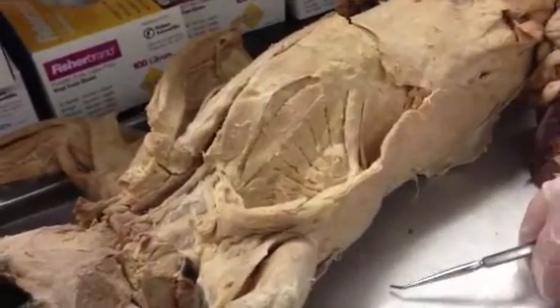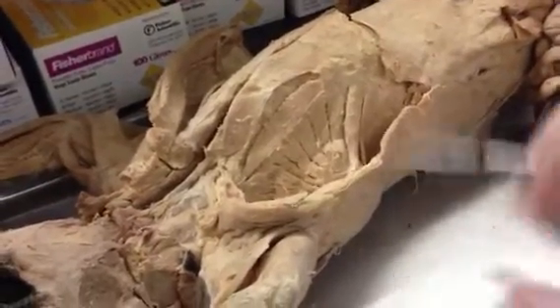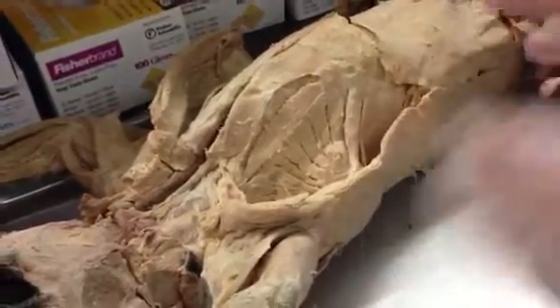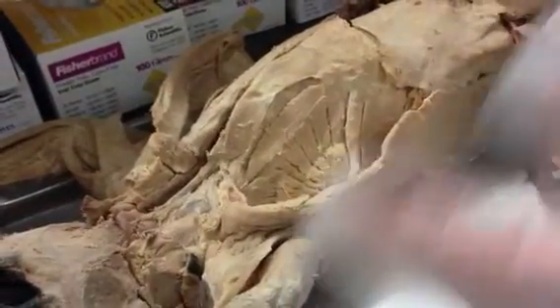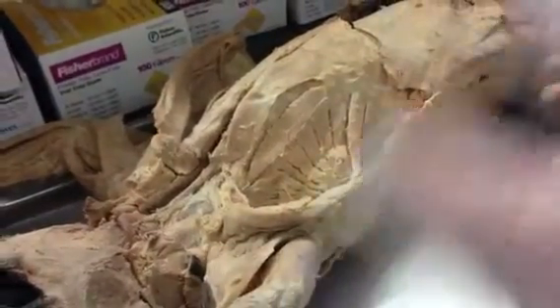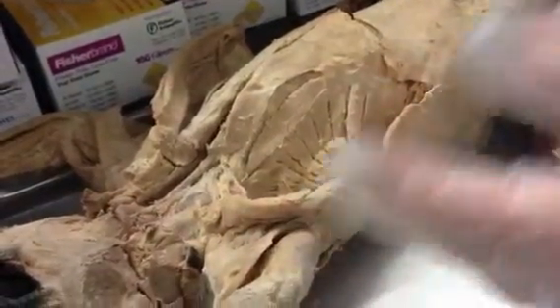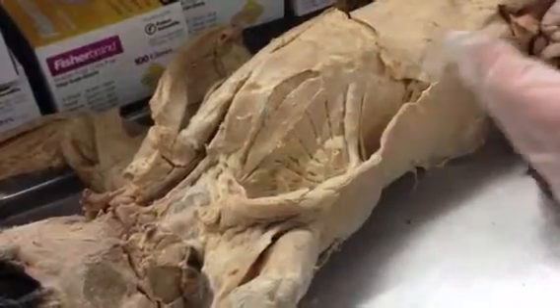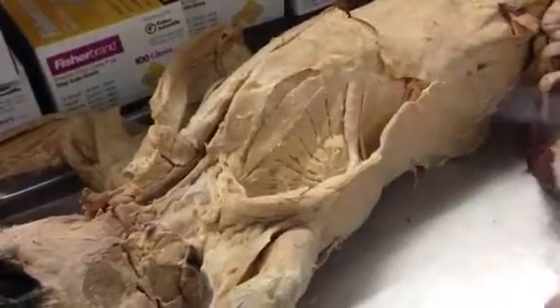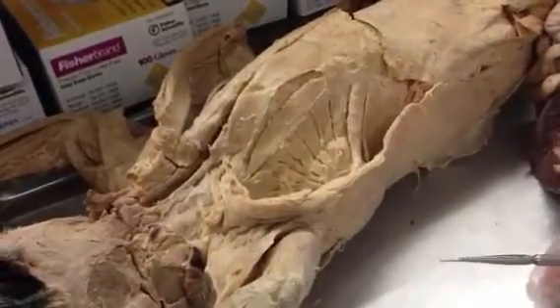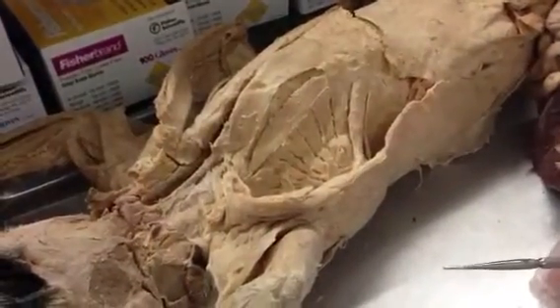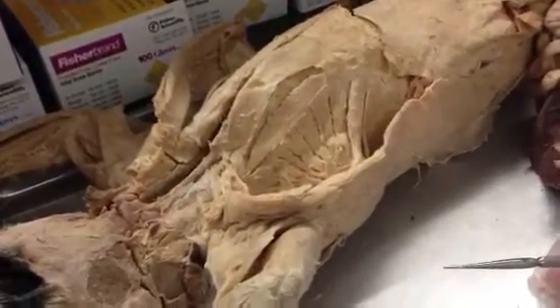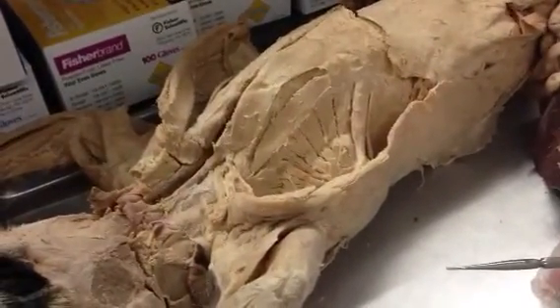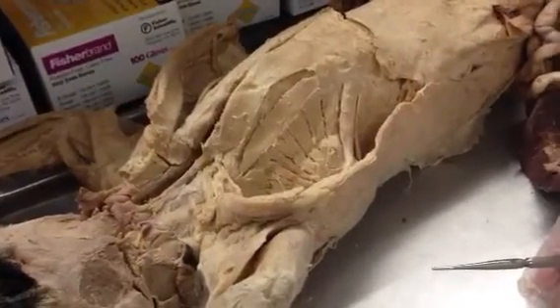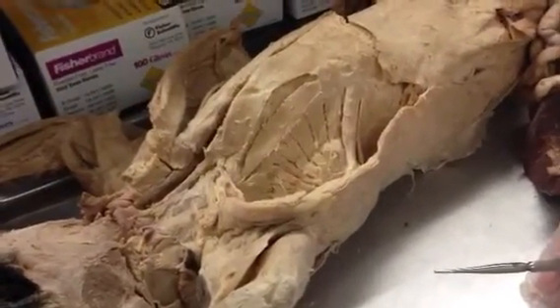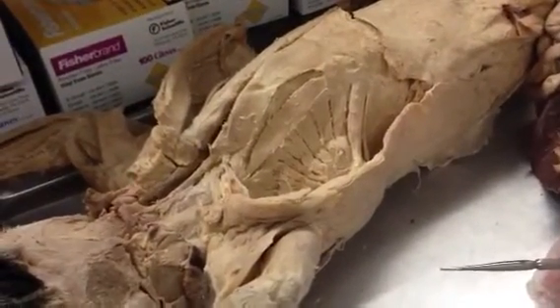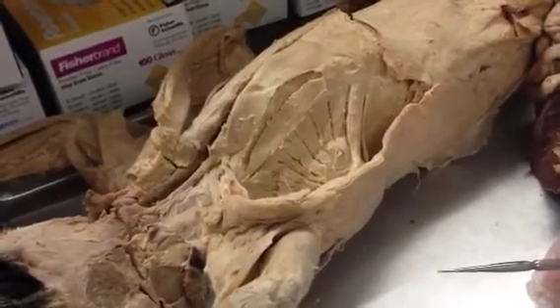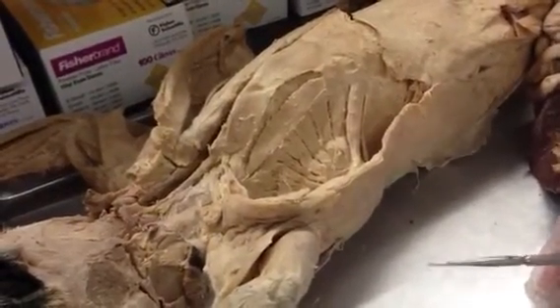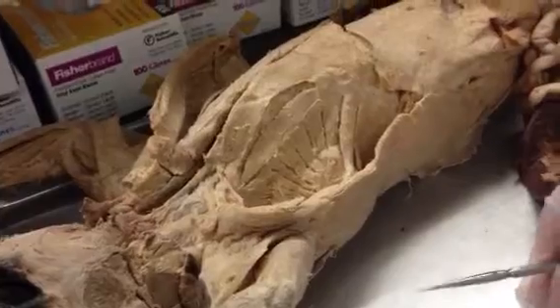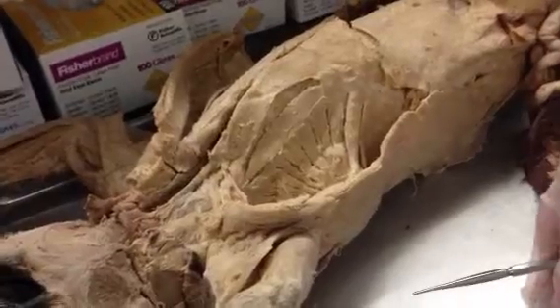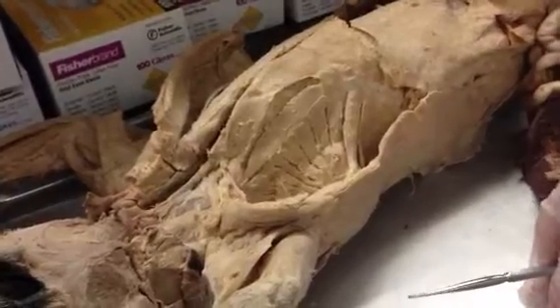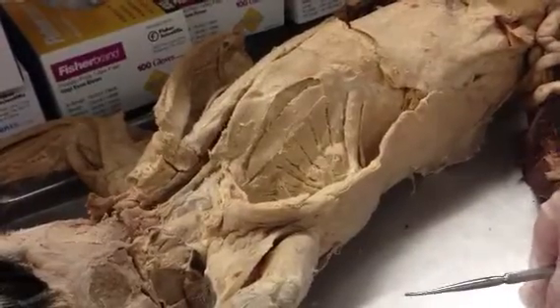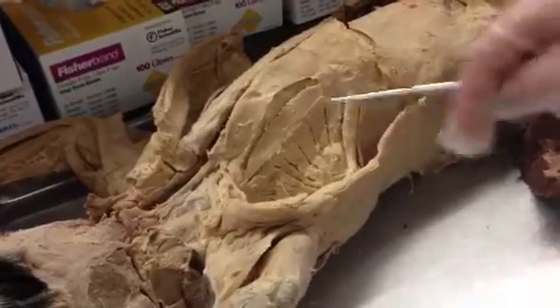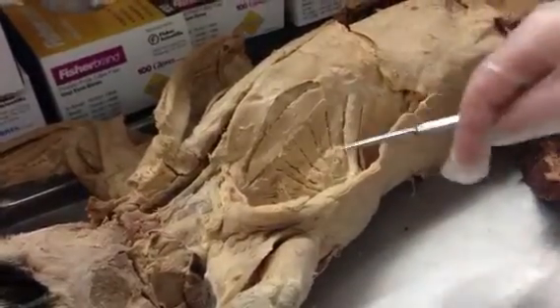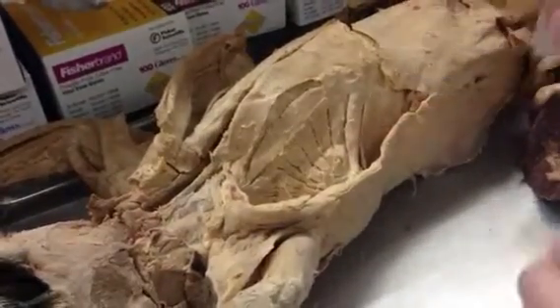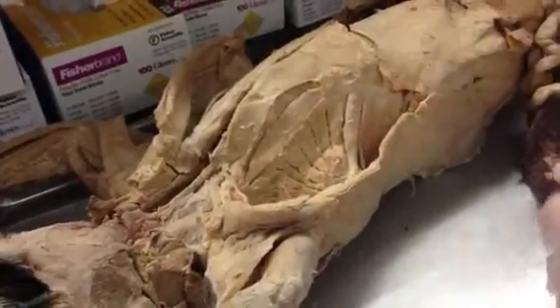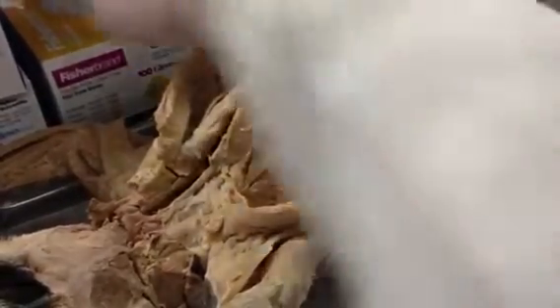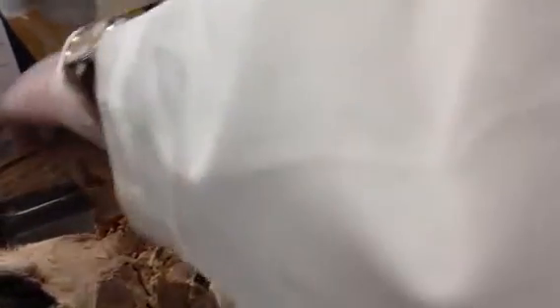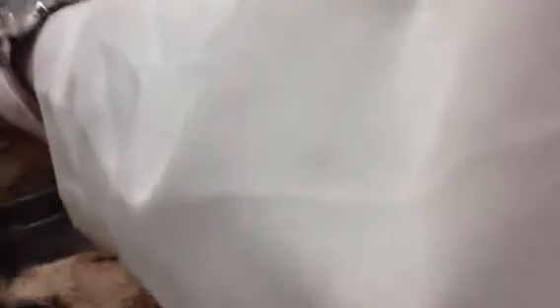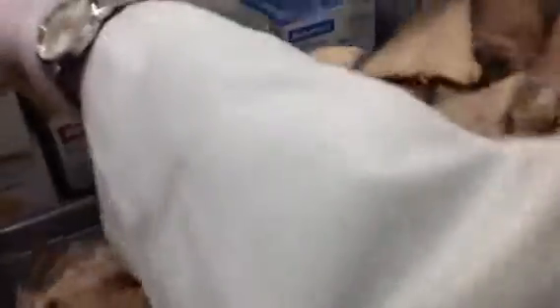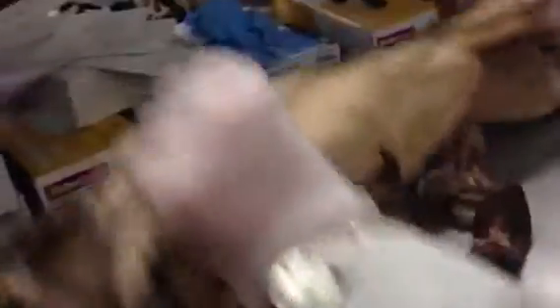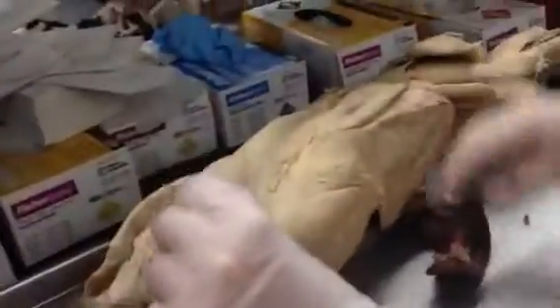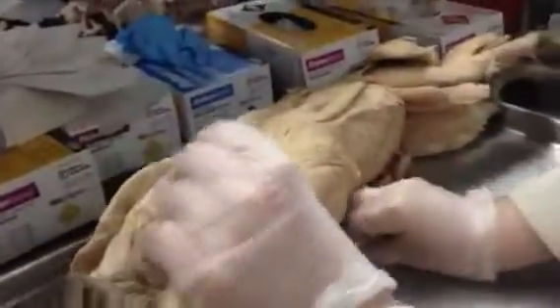If you write scalenus but write the wrong one, you'll get half credit. Also in that group is the levator scapulae, which you have to turn over the cat to see.